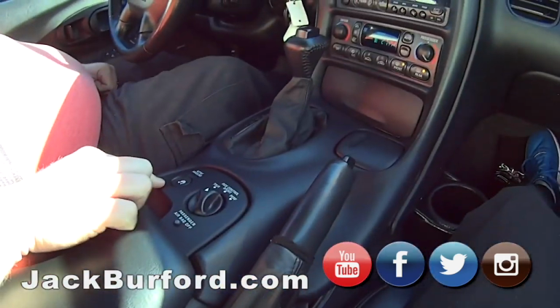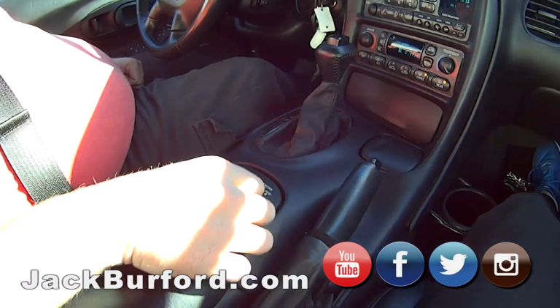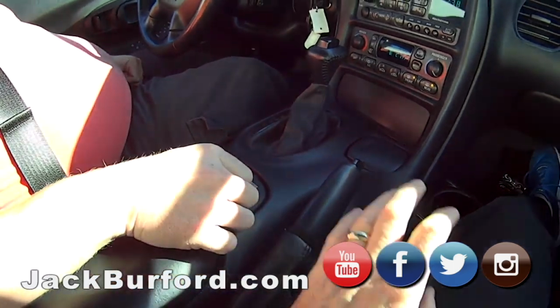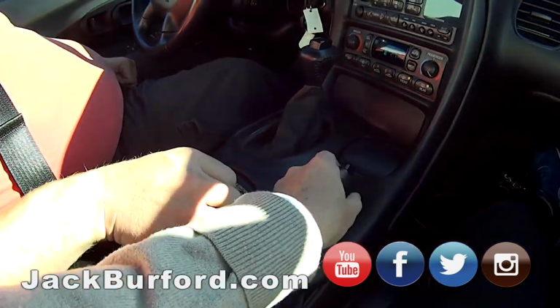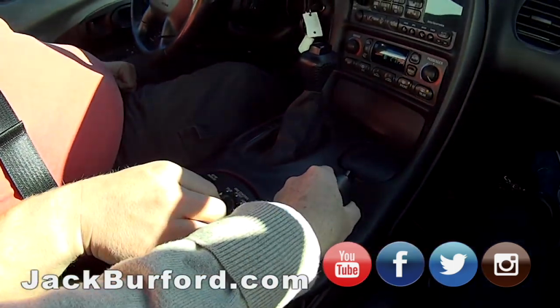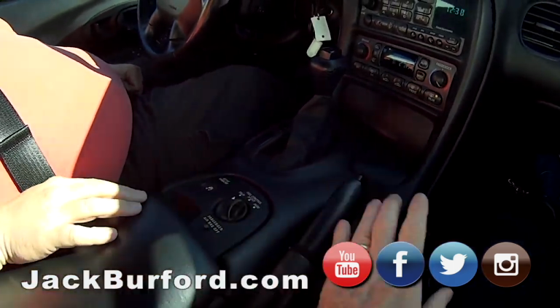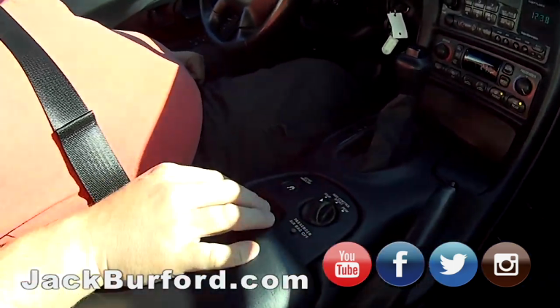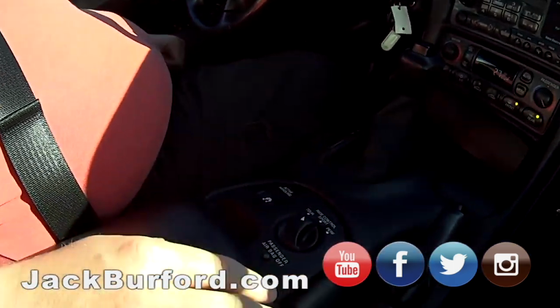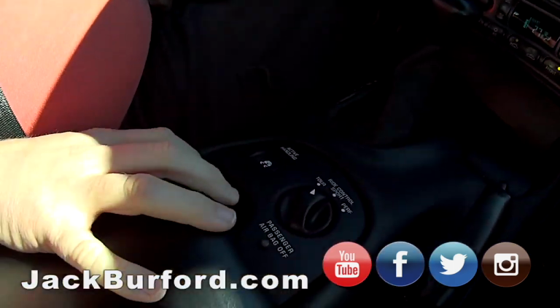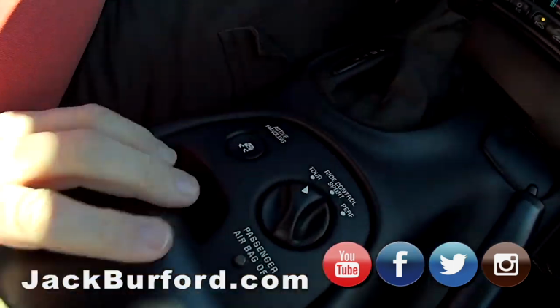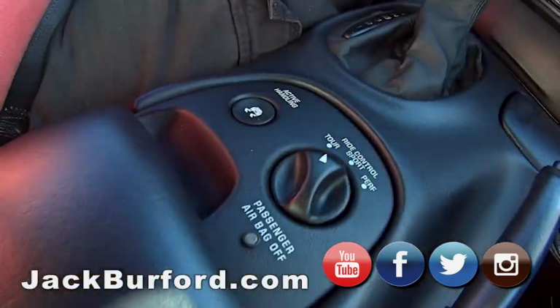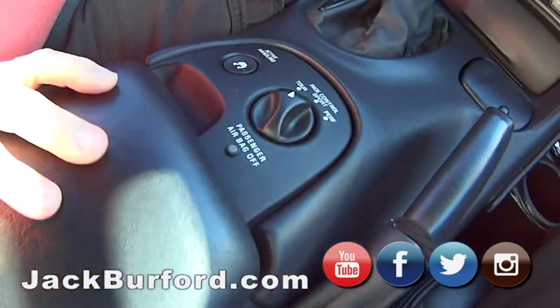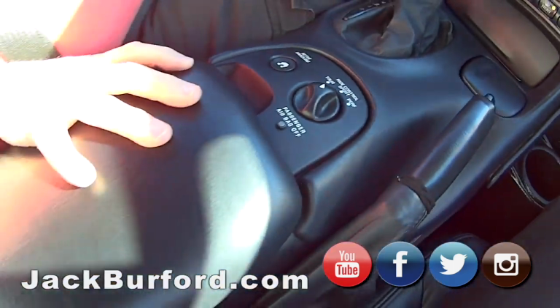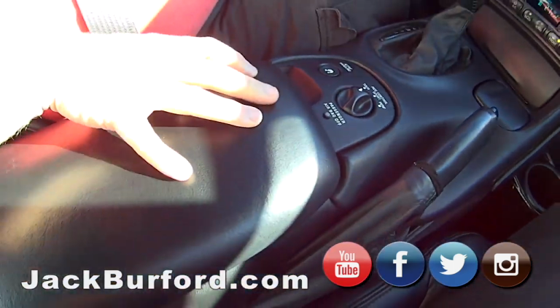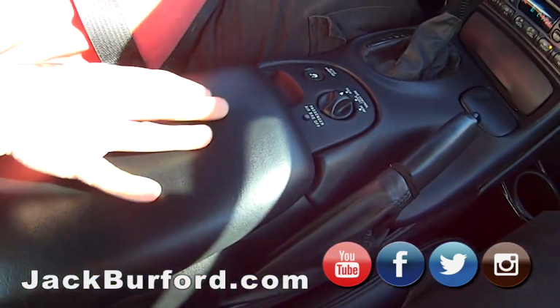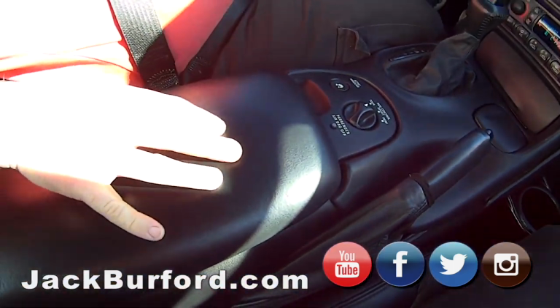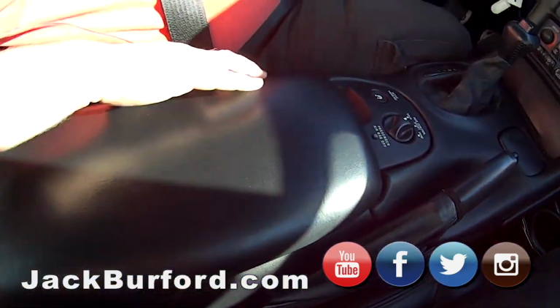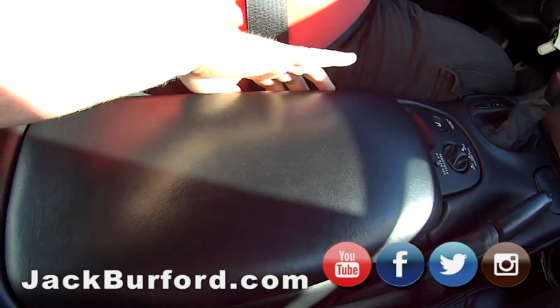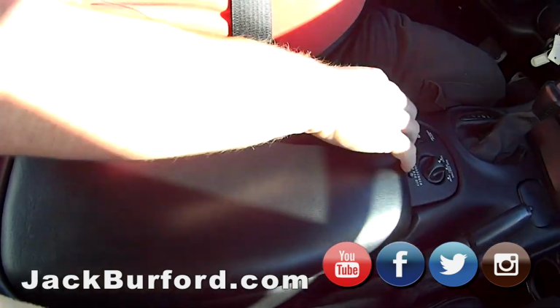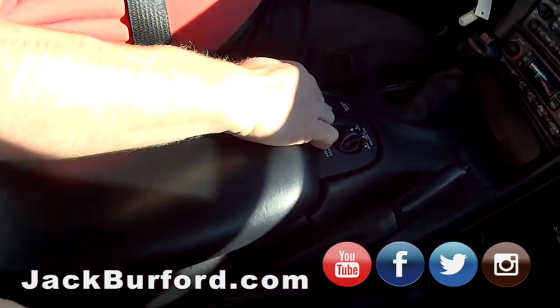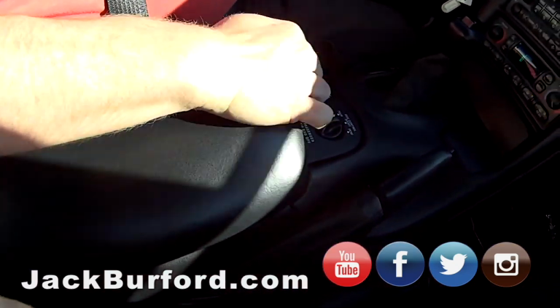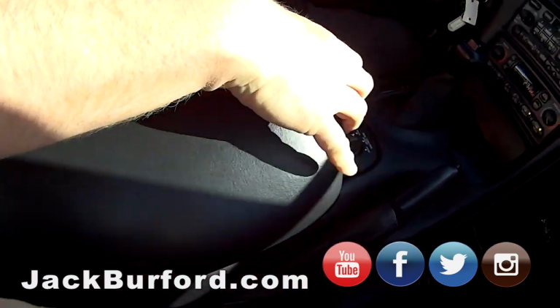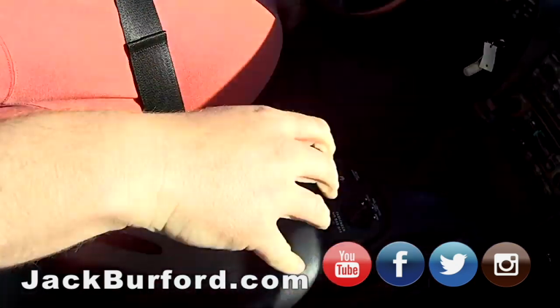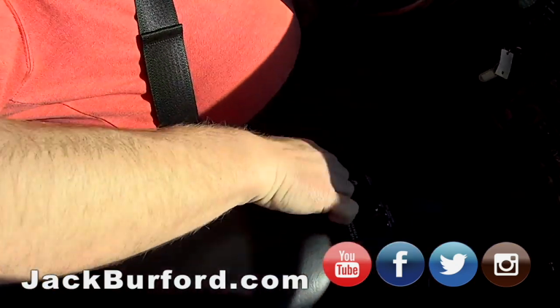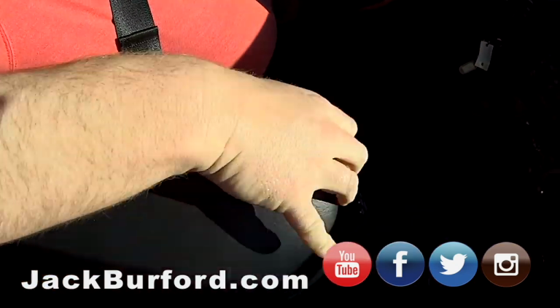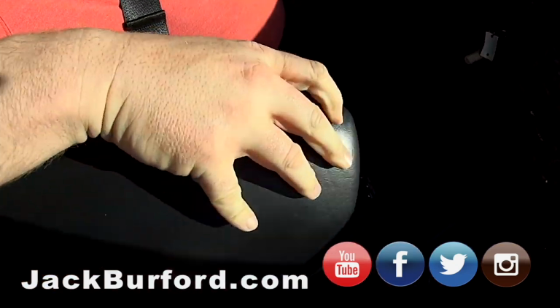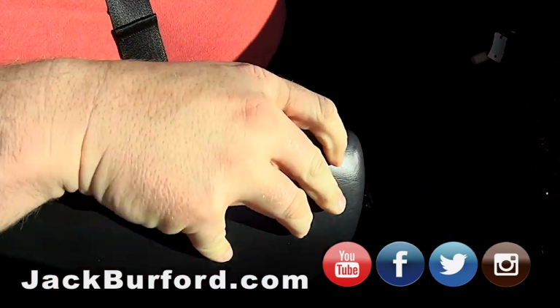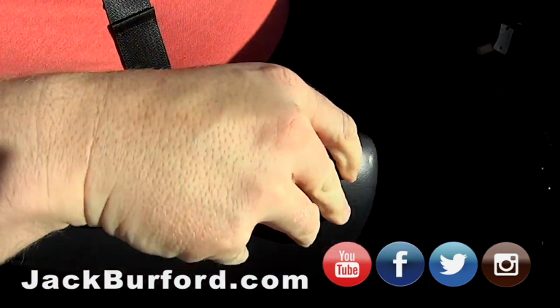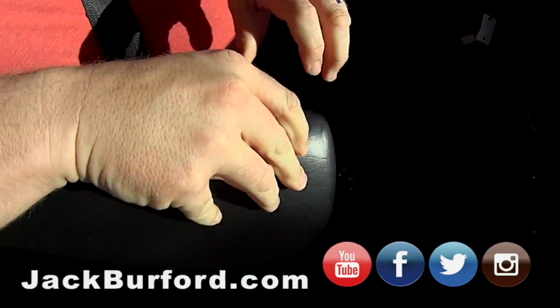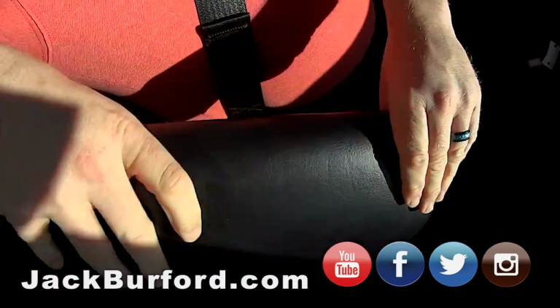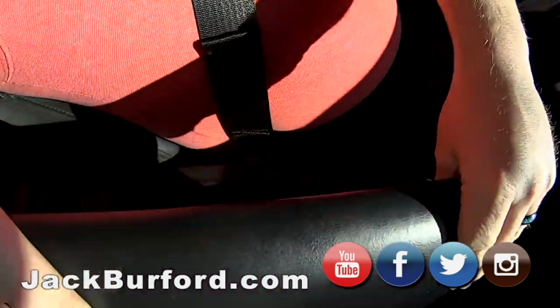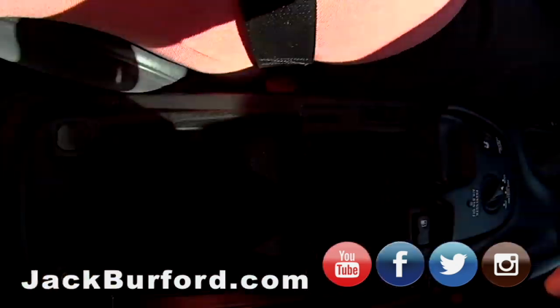Traction control. Good old-fashioned emergency brake. Traction control. Big center console that locks. Oh, we don't have the key to that. Yes we got it. Okay, nice. Alright cool.